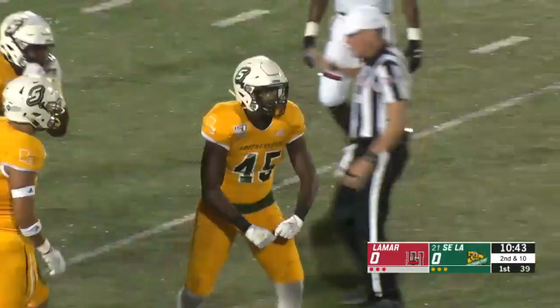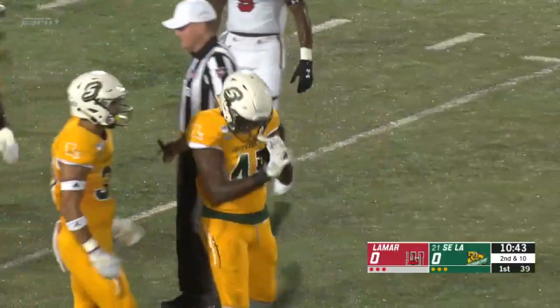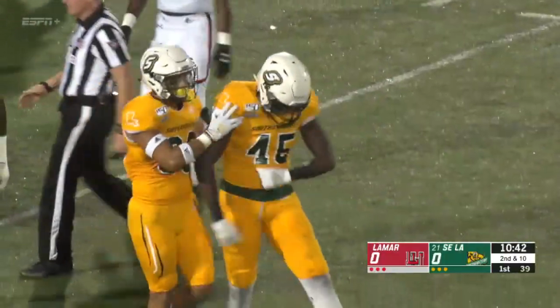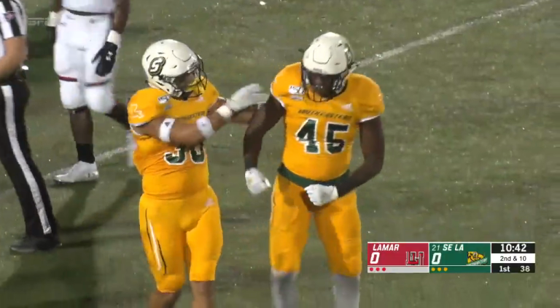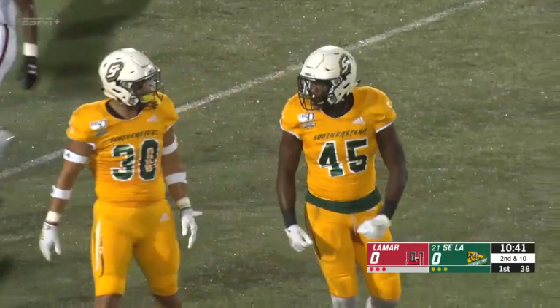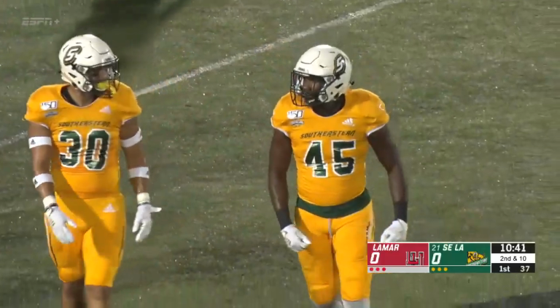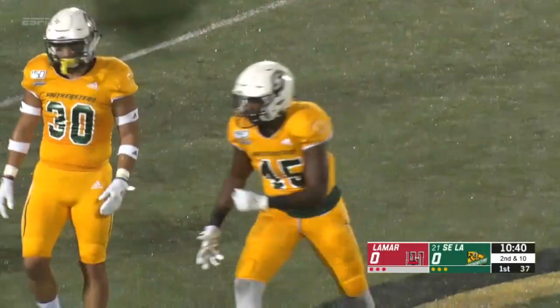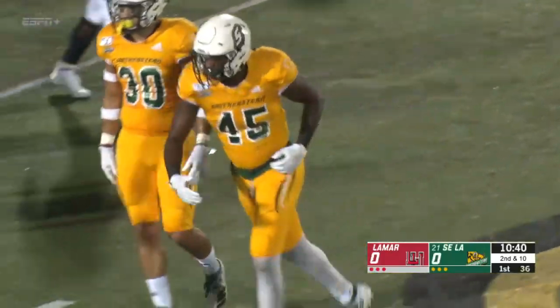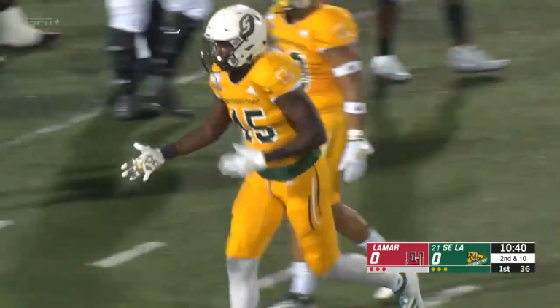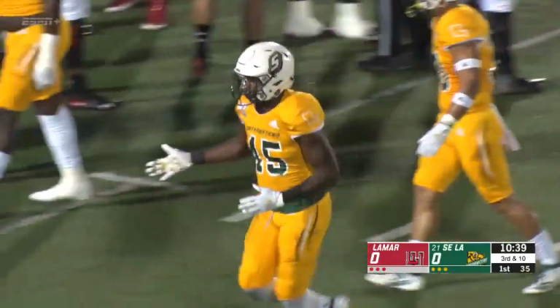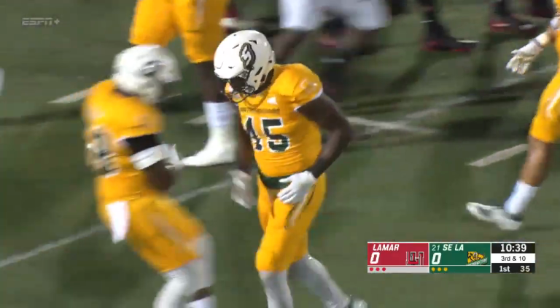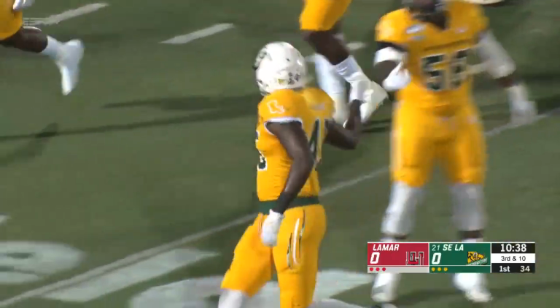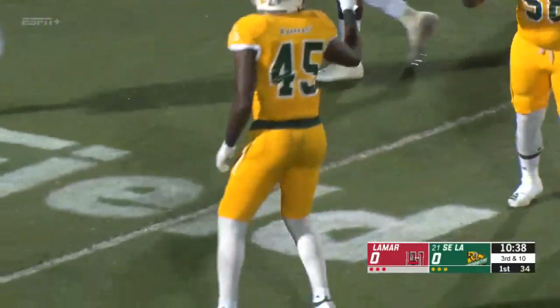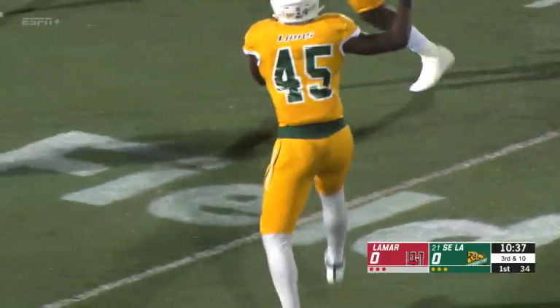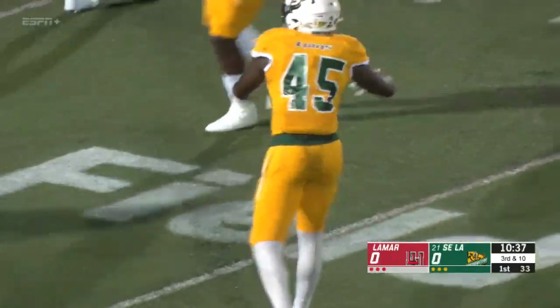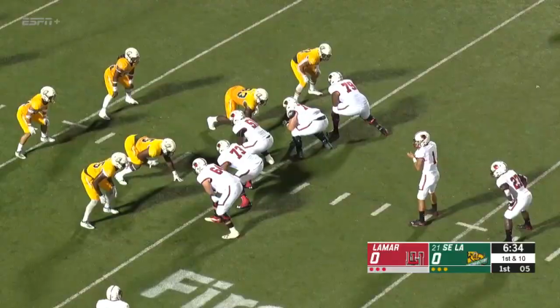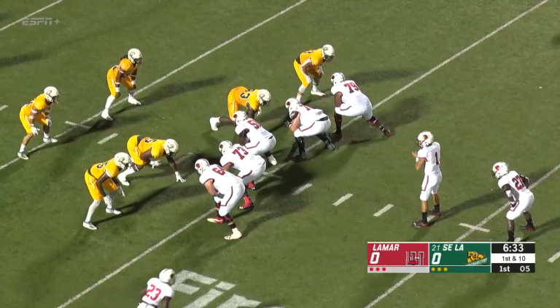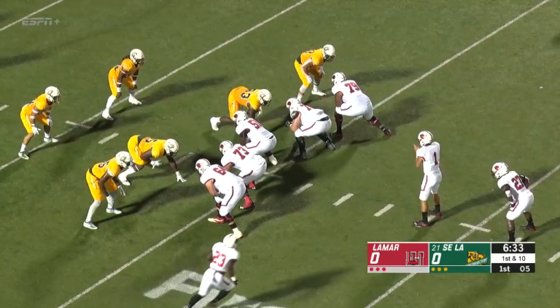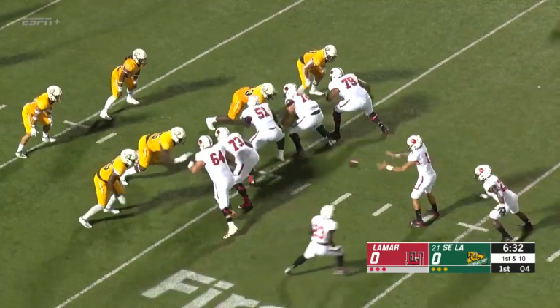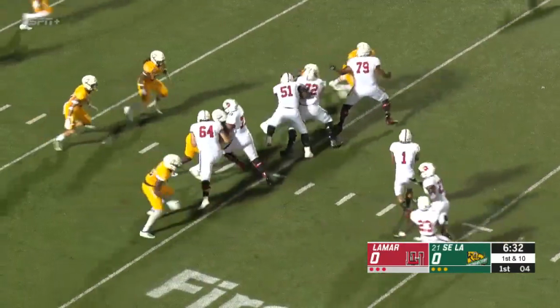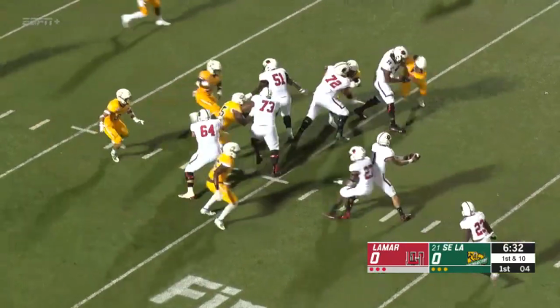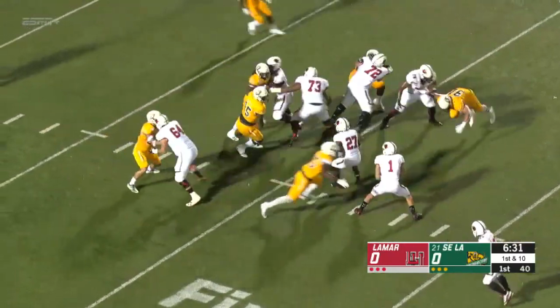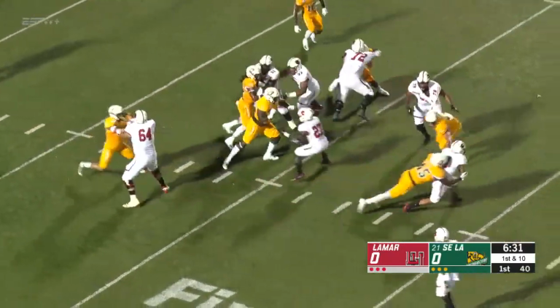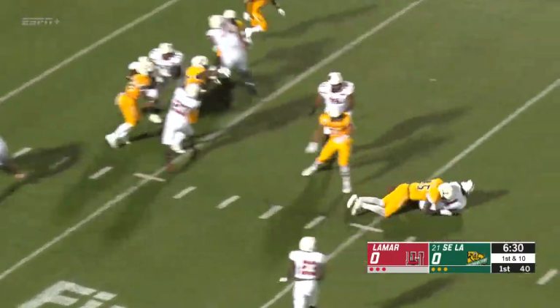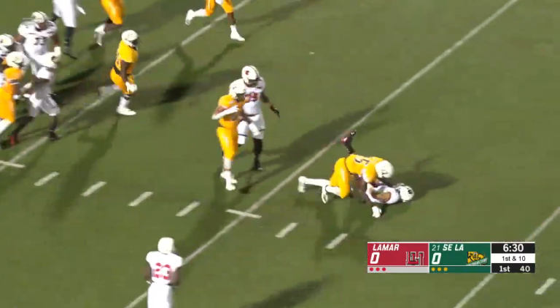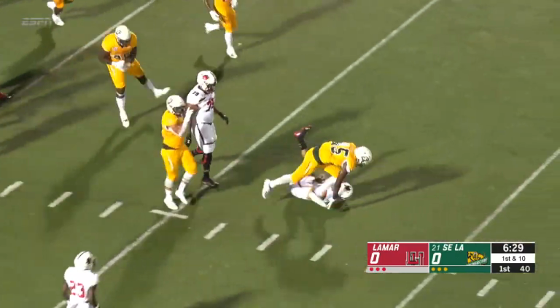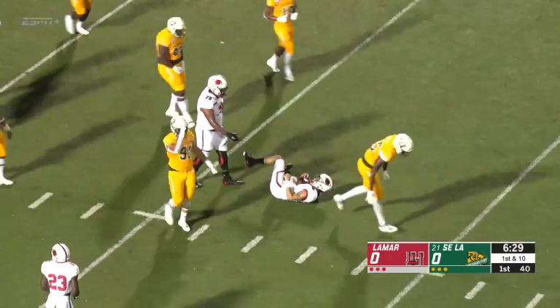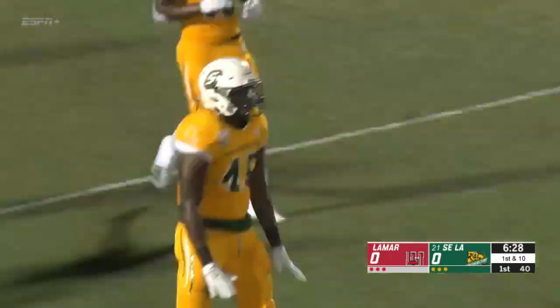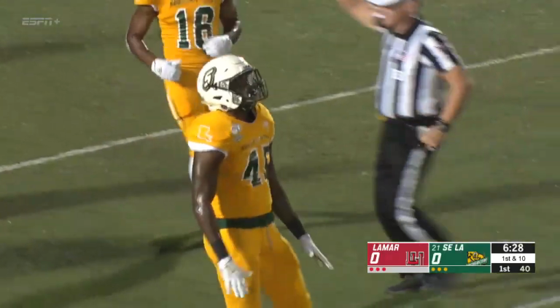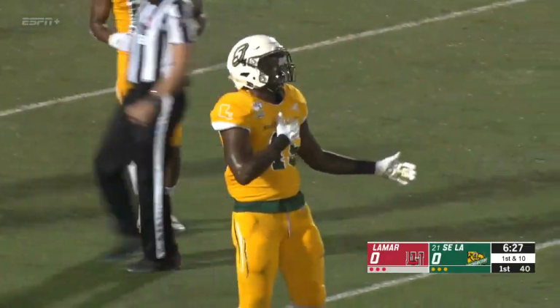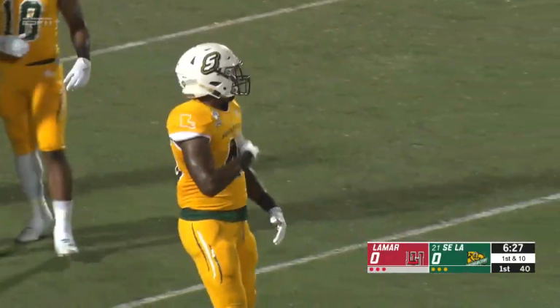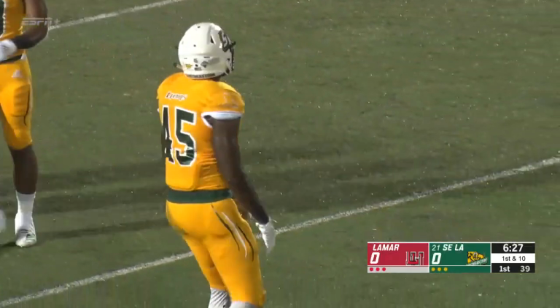Coming off the right edge for the Lions, that looks like a true freshman — Josh Carr. Go motion, banks the right side. This is a busted play, and Josh Carr there for the tackle in the backfield.